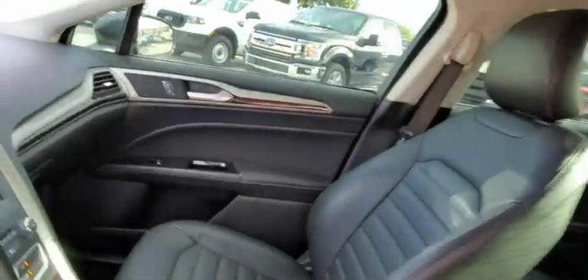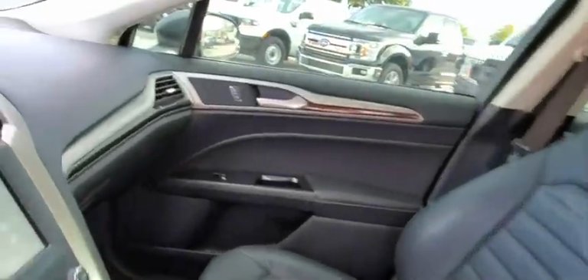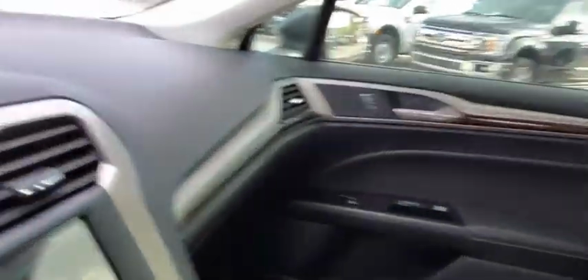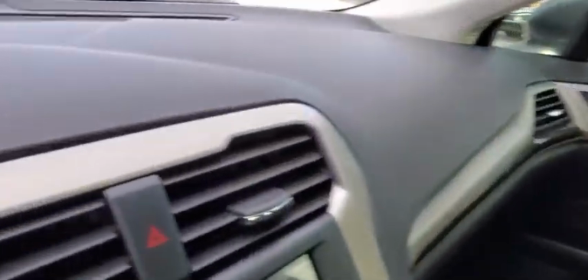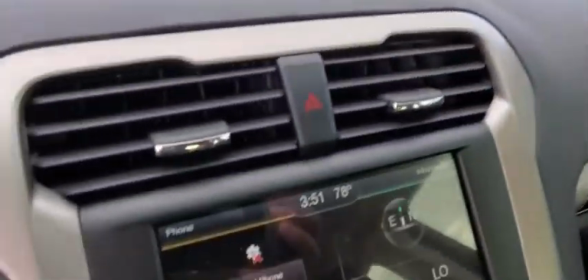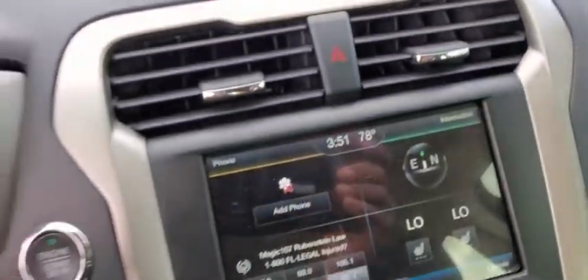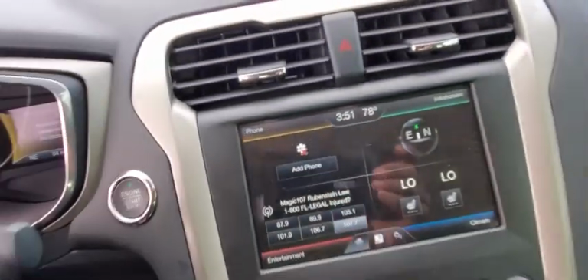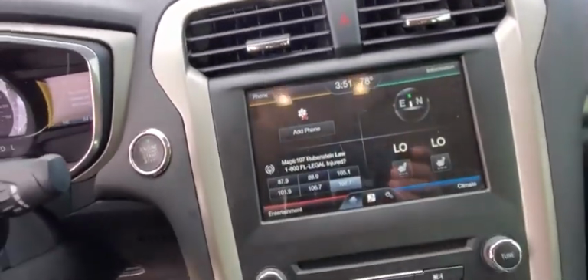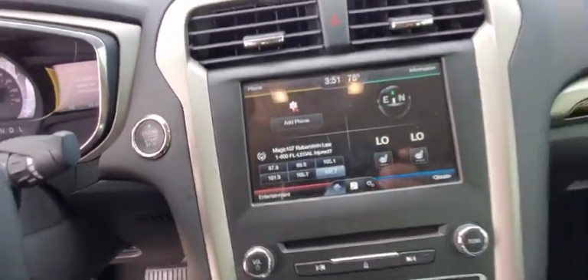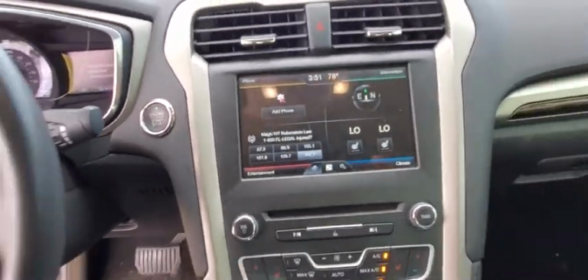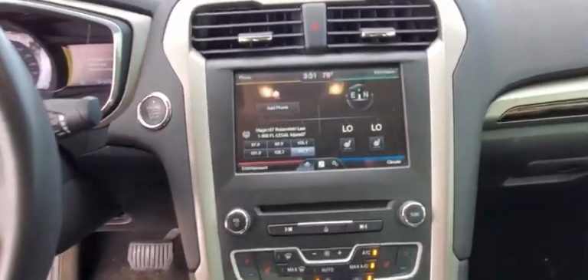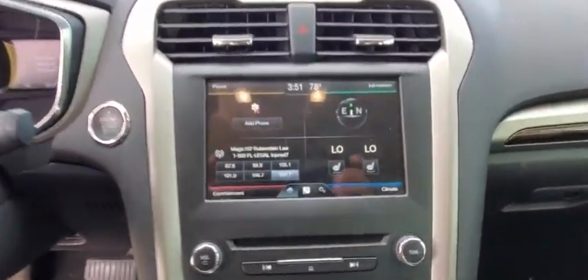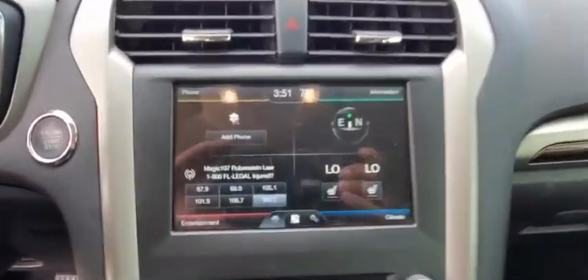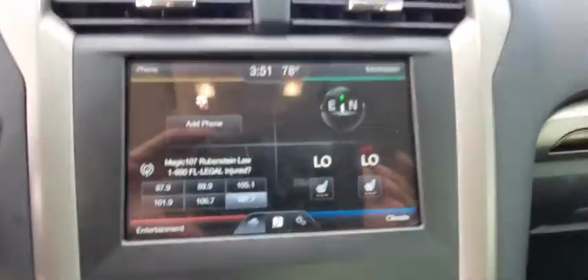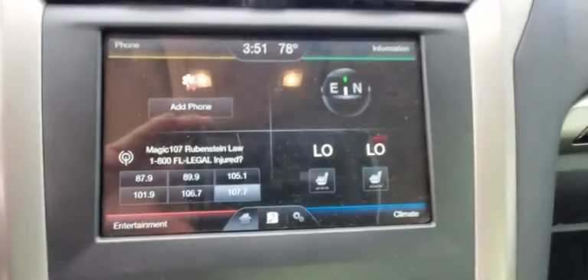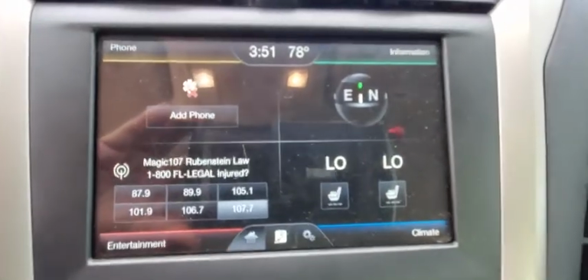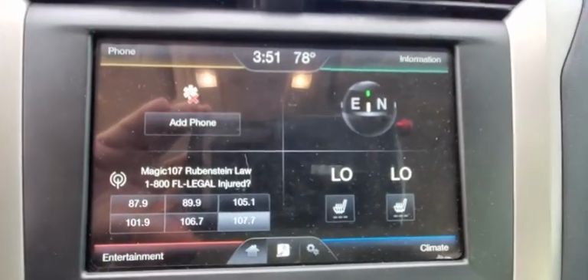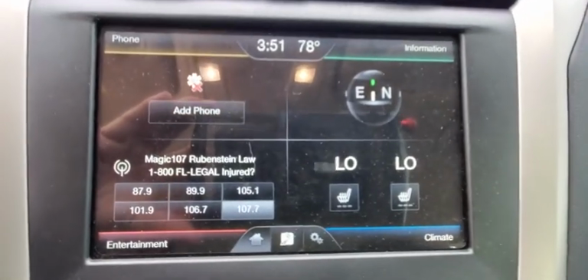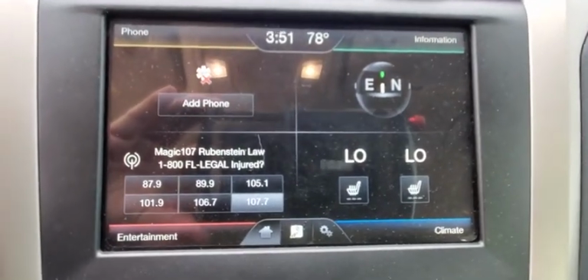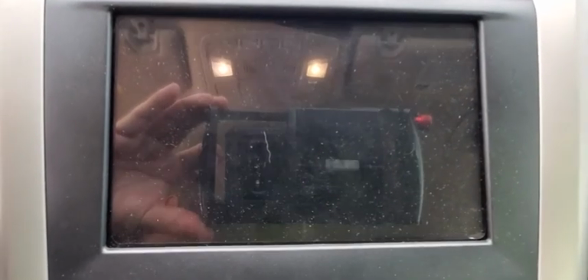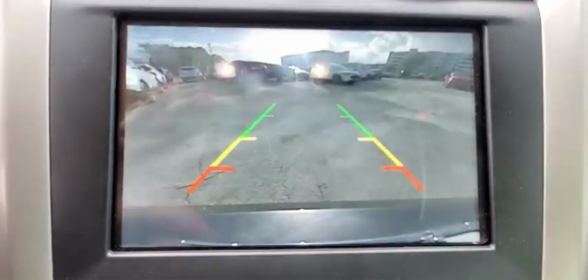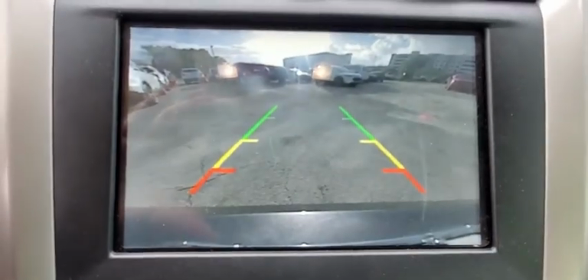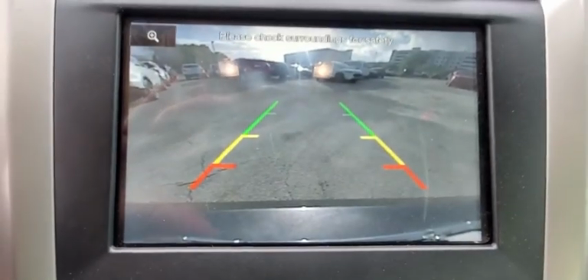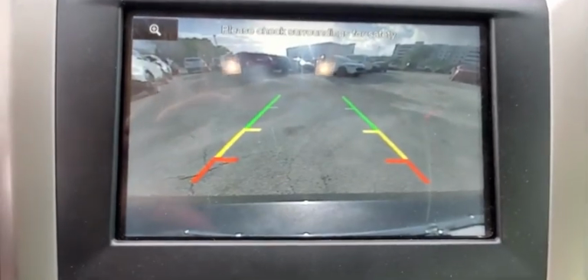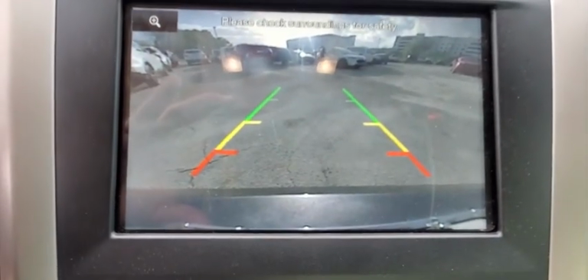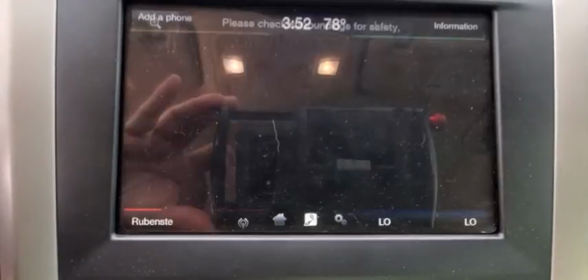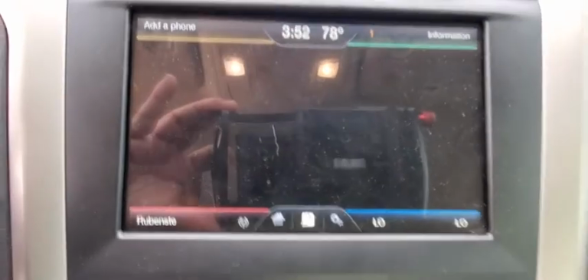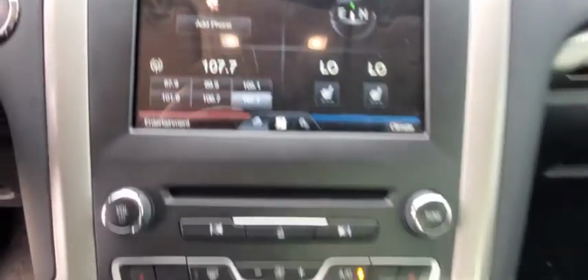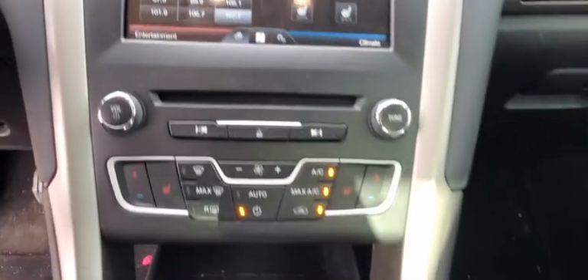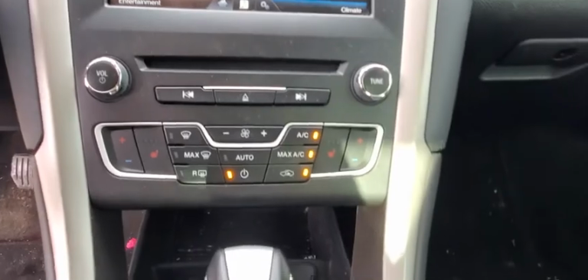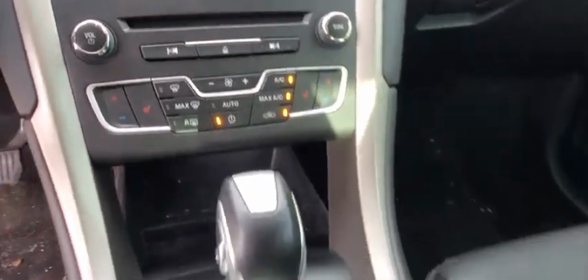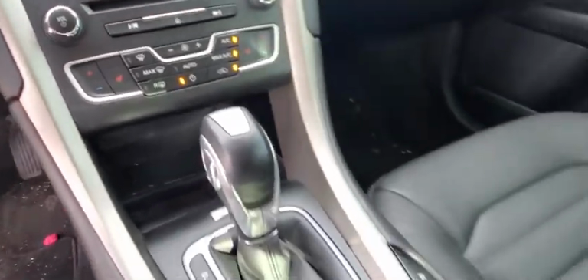Fog light, security system, compass, electronic stability control, heated front seat, trip computer, panic alarm, brake assist, leather seats, overhead console.